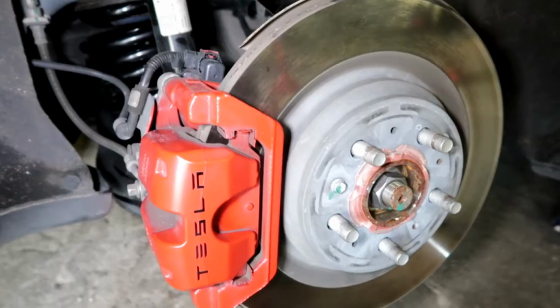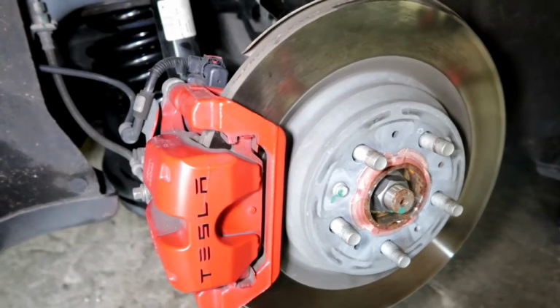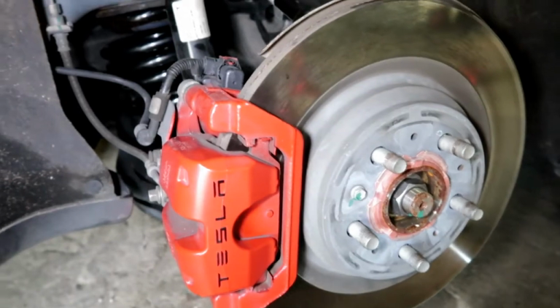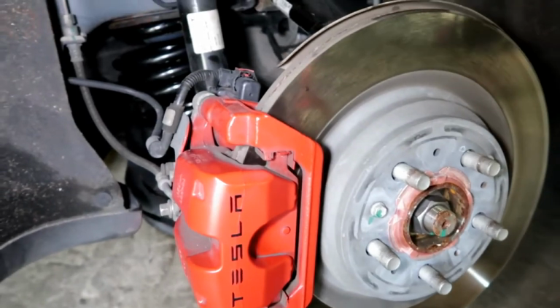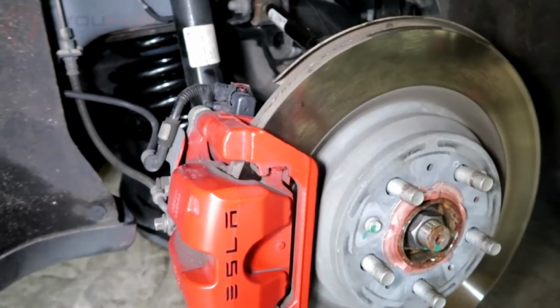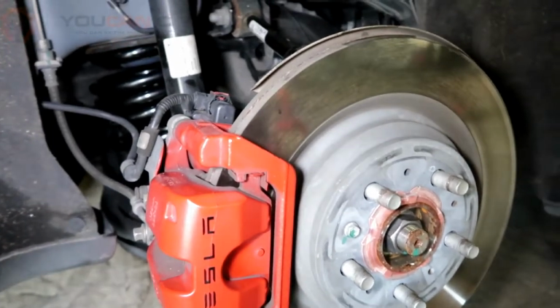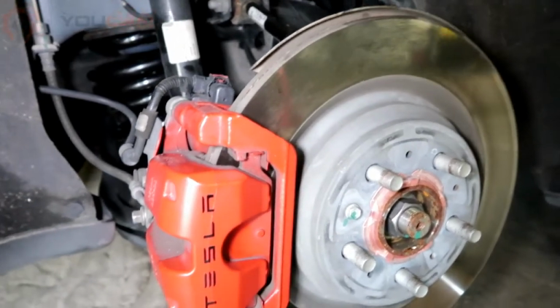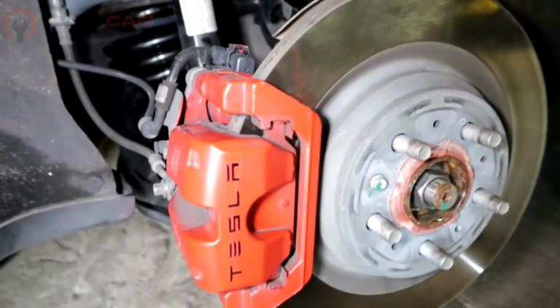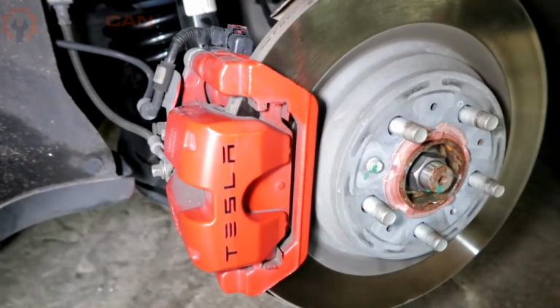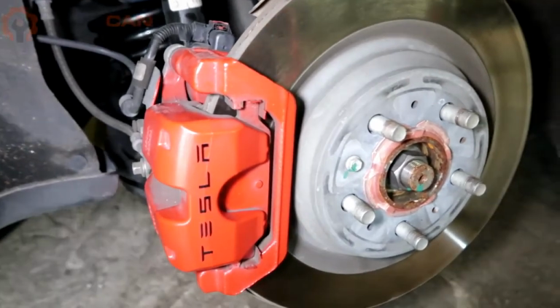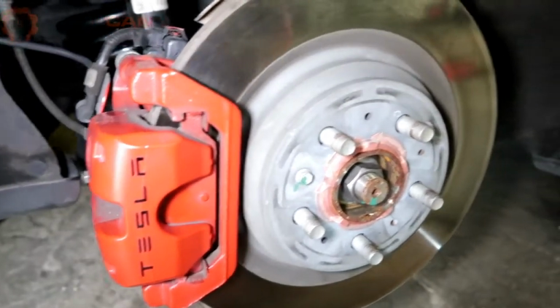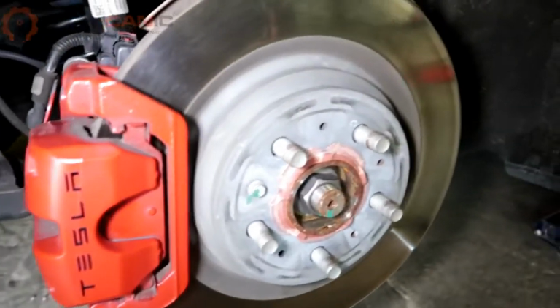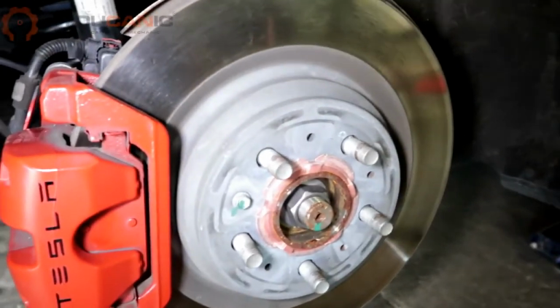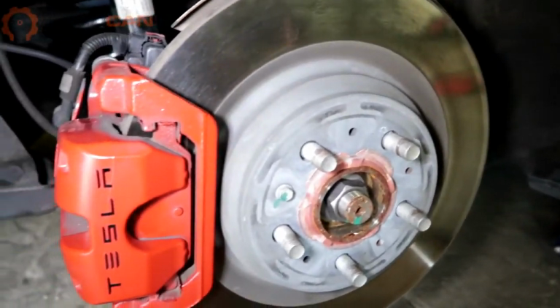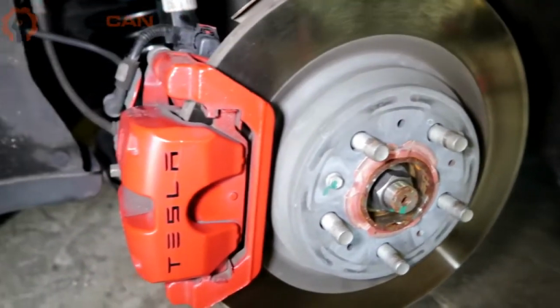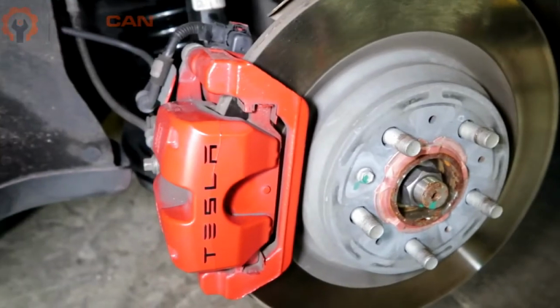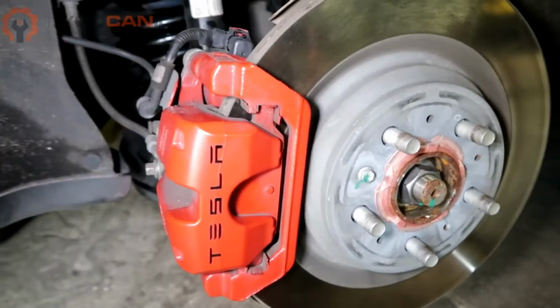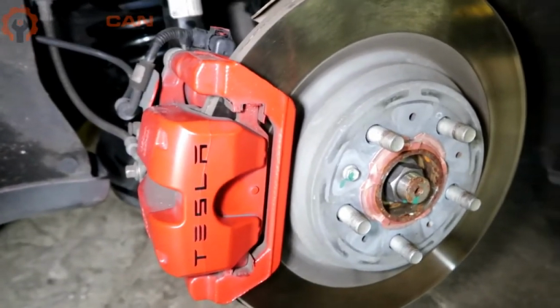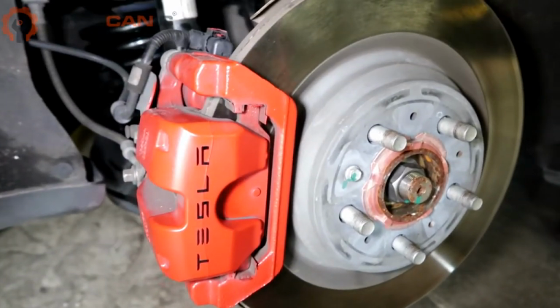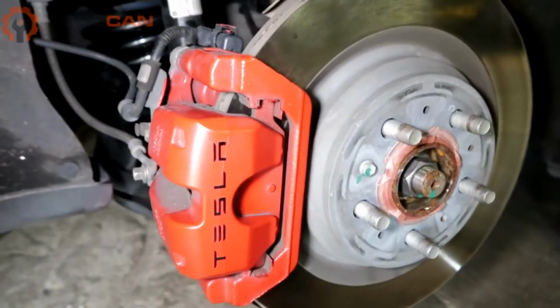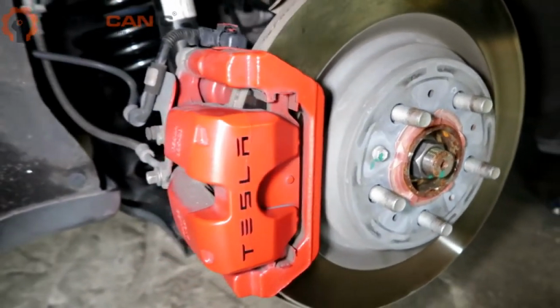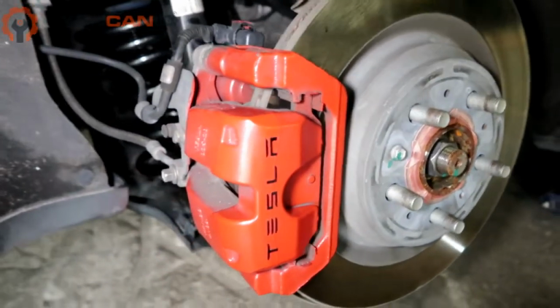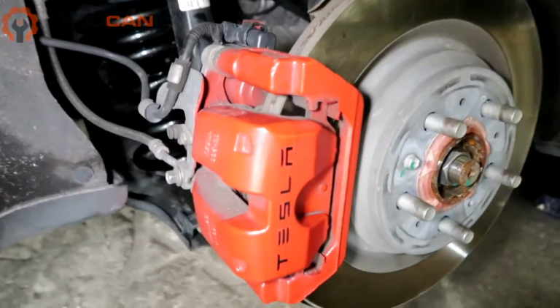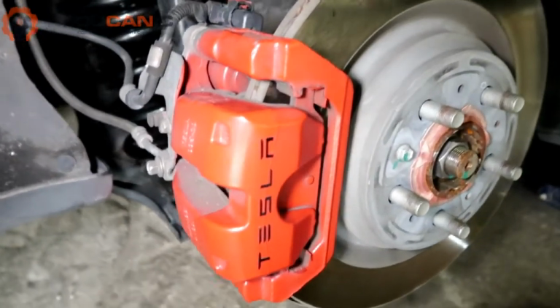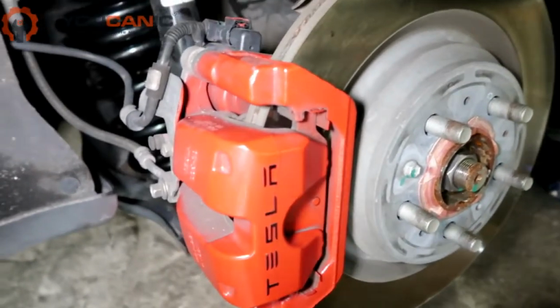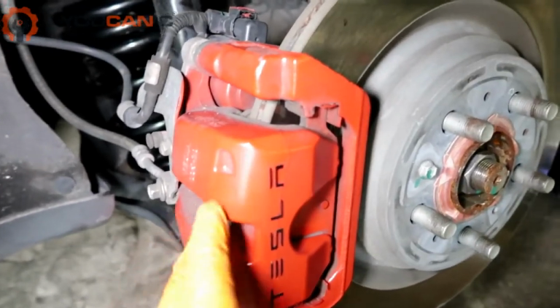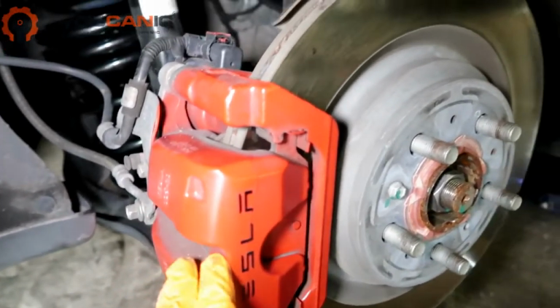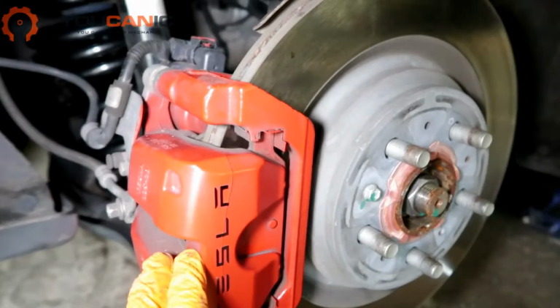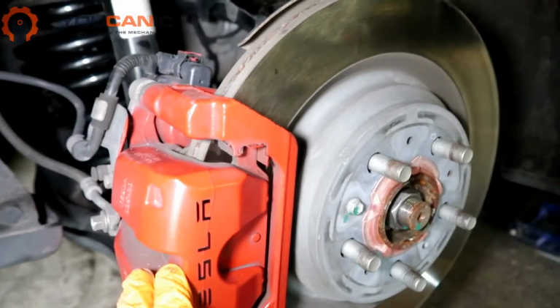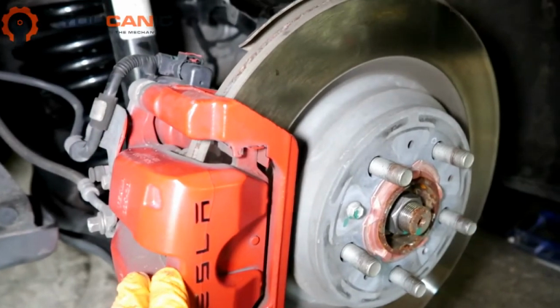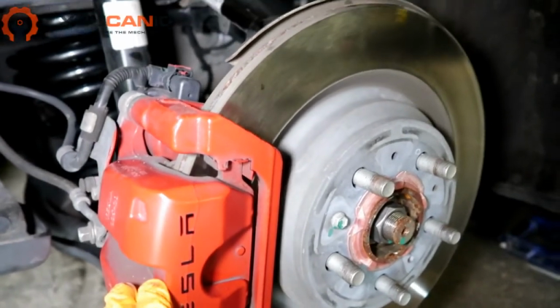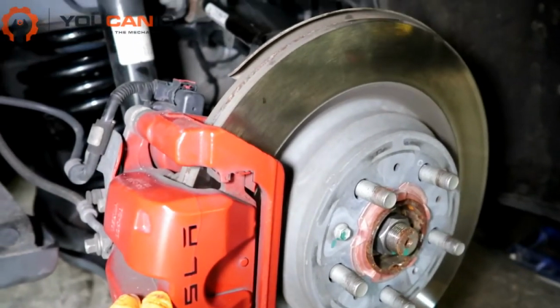This is a quick overview on how to change the rear brake pads and rotors on a Tesla. Here we have a 2018 Model 3, and the procedure is pretty simple for the rear brake pads and rotor.